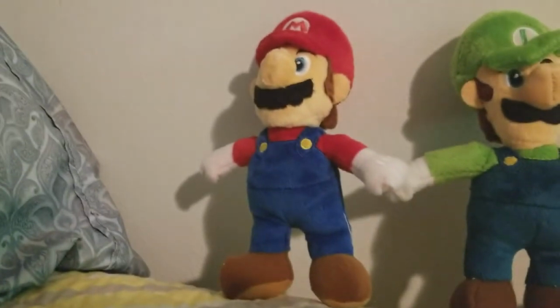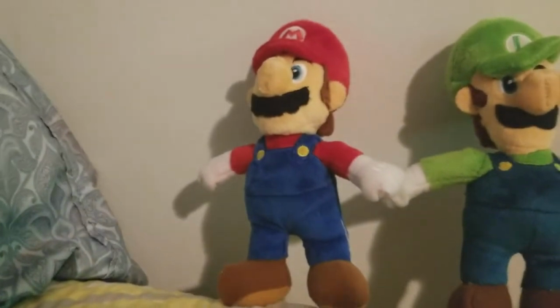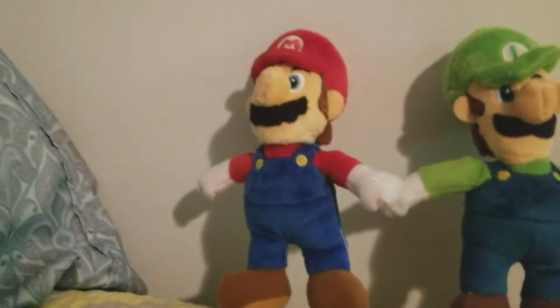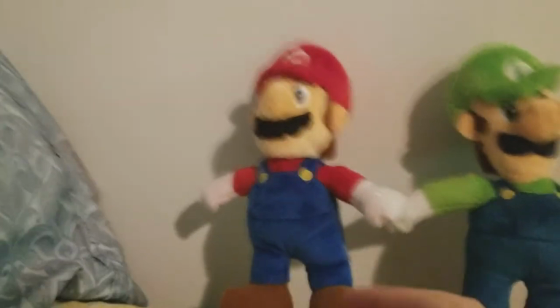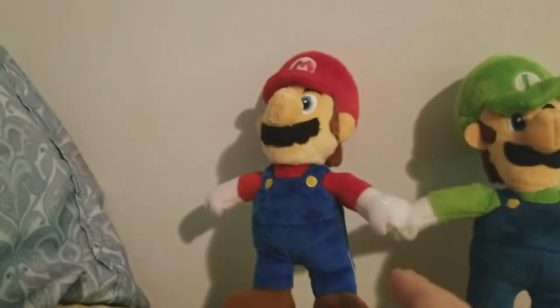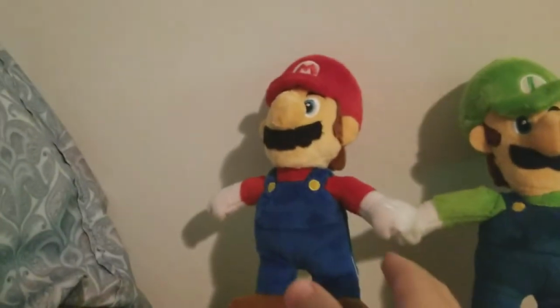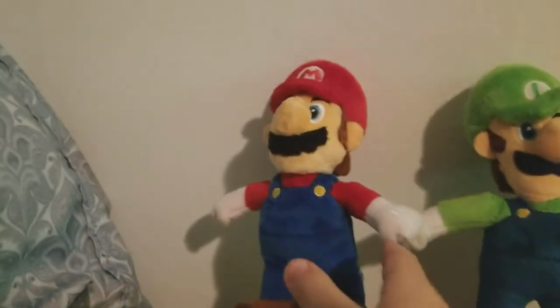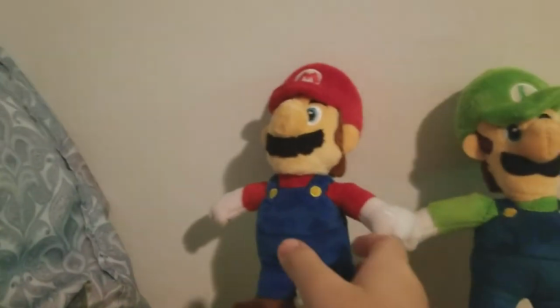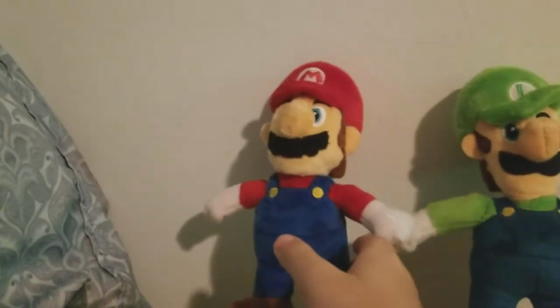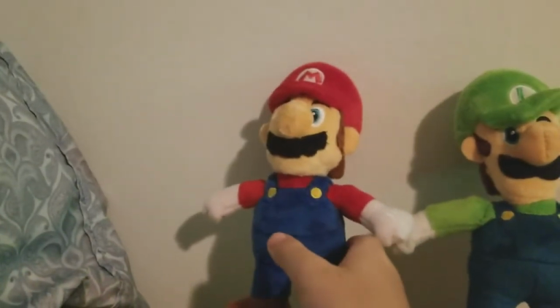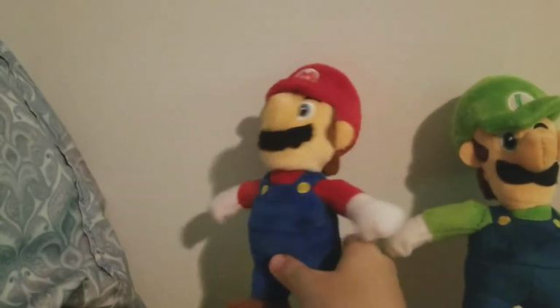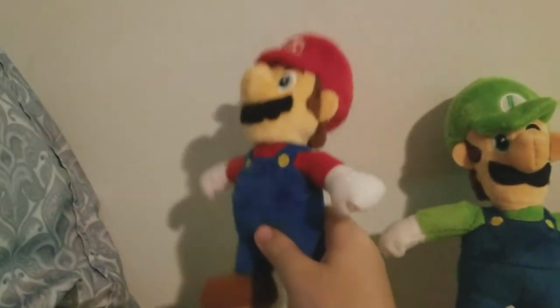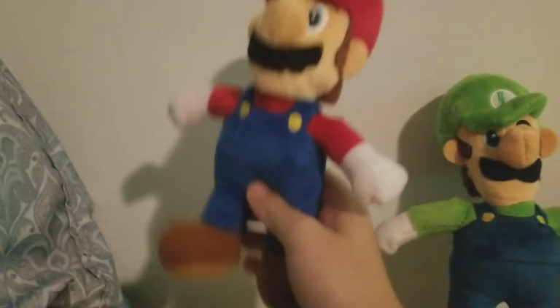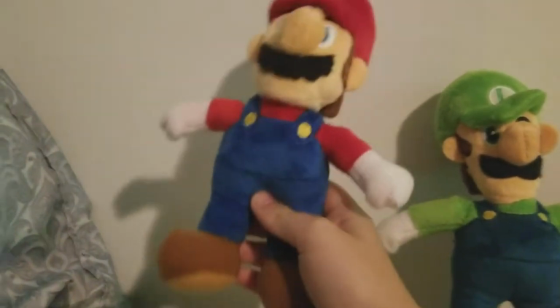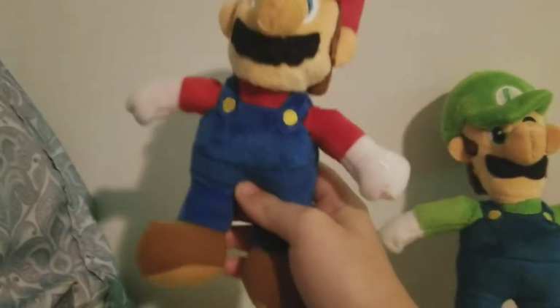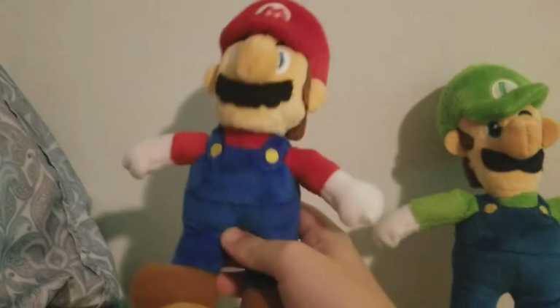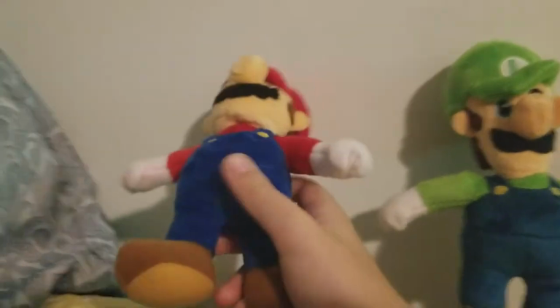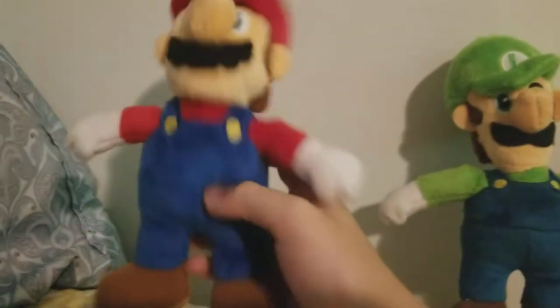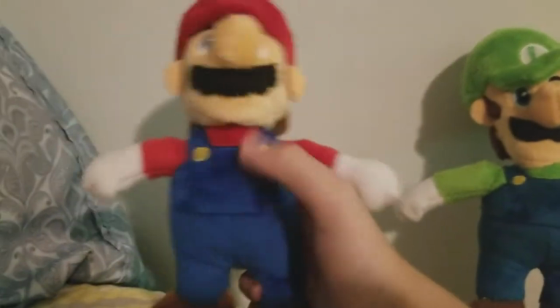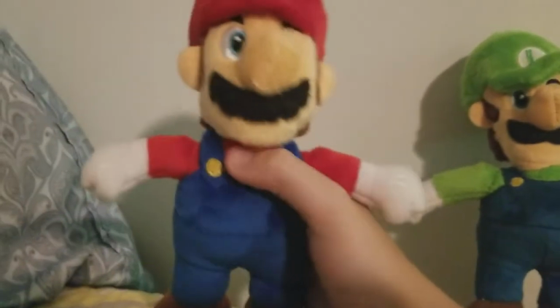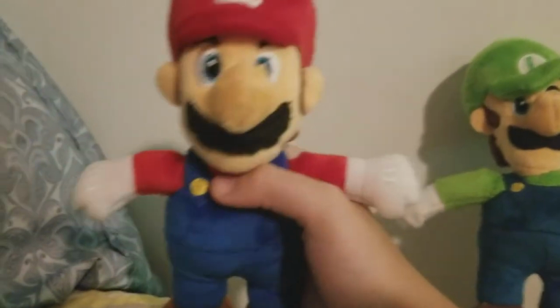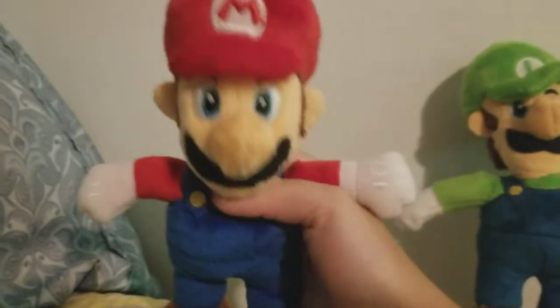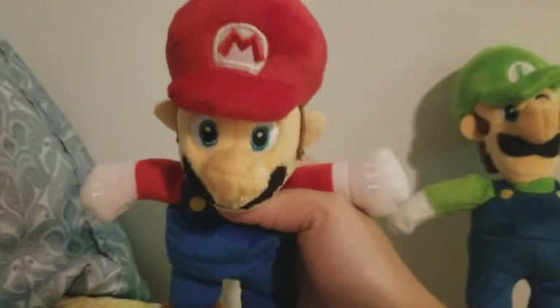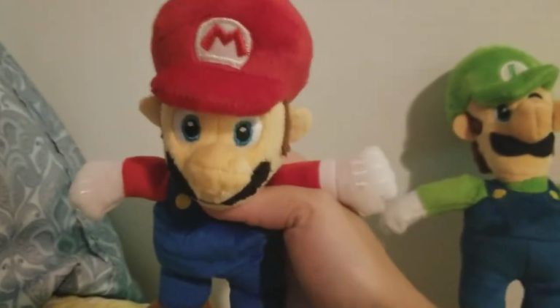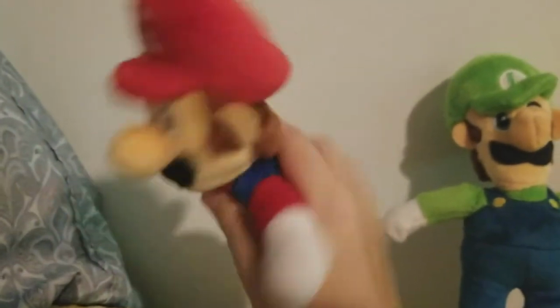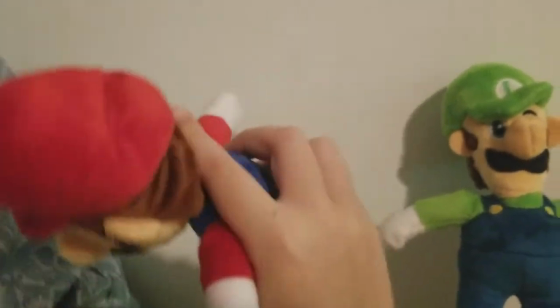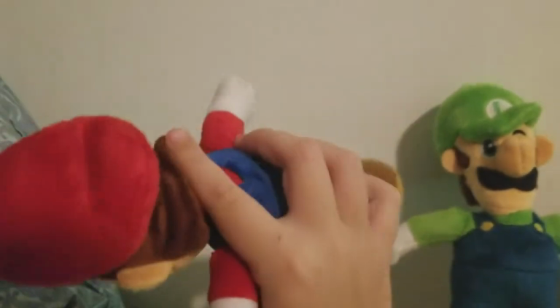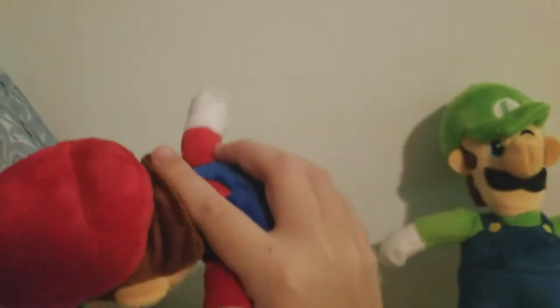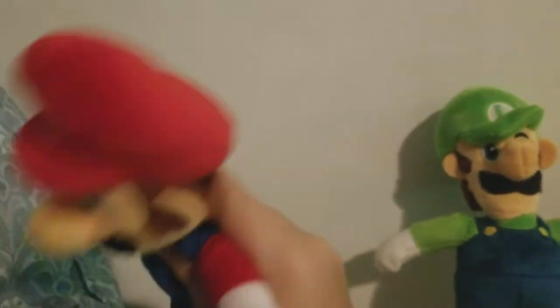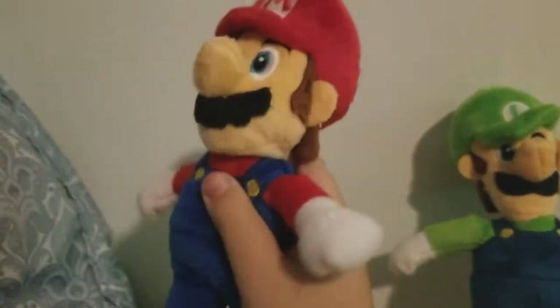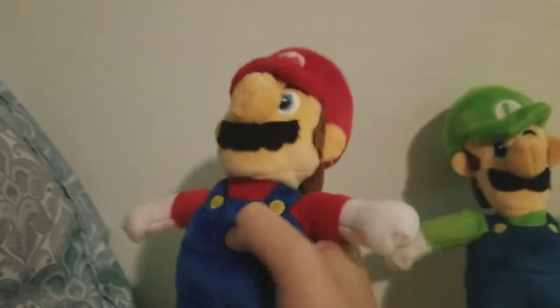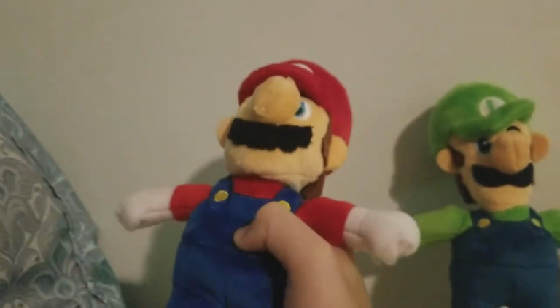The first one I'm going to show you is Mario. Very good plush, no problems with it whatsoever. I like how it's really soft.